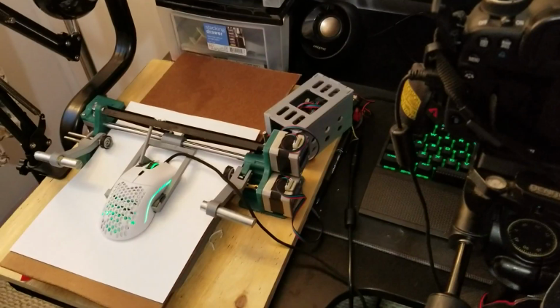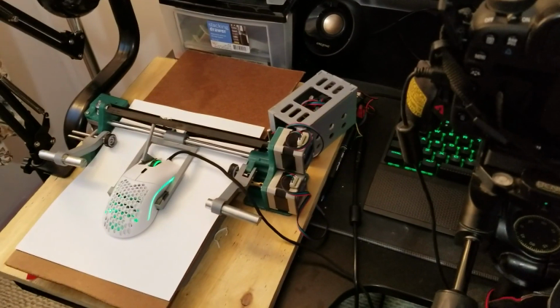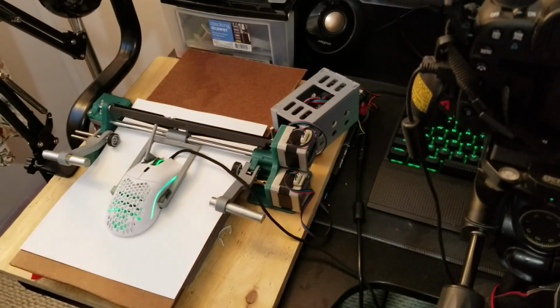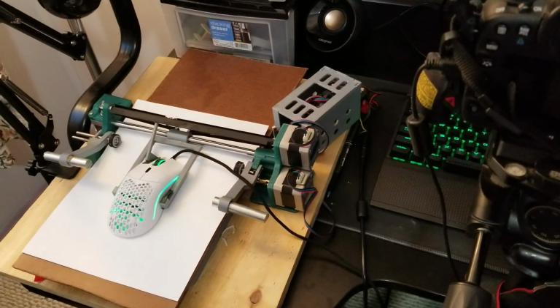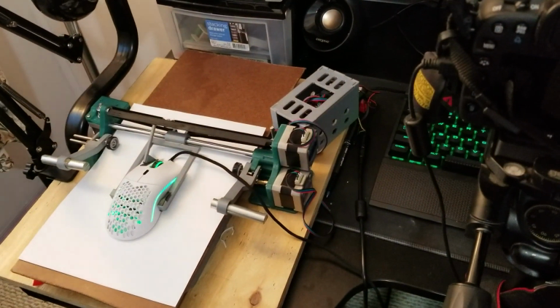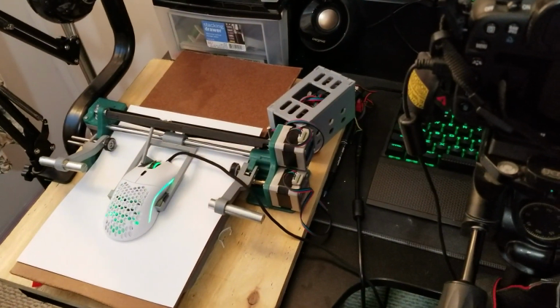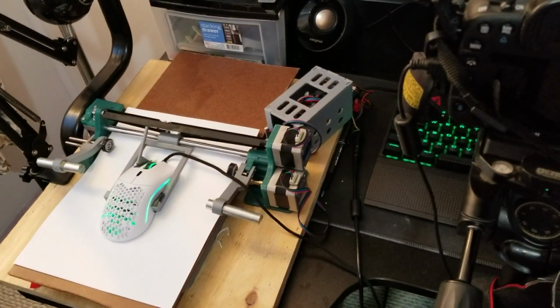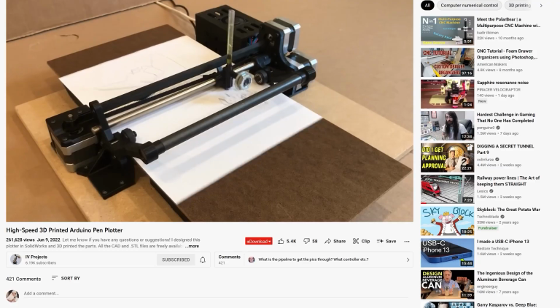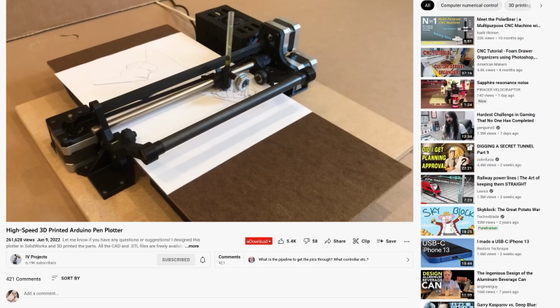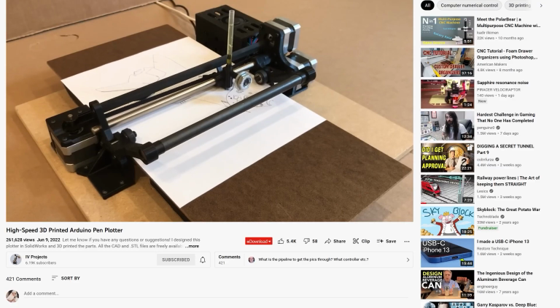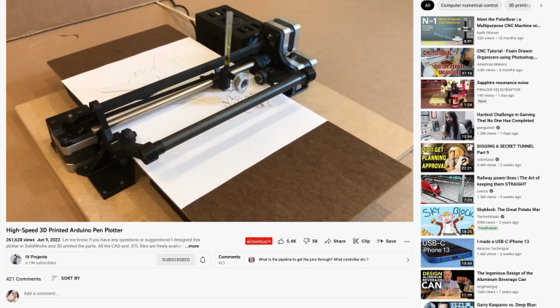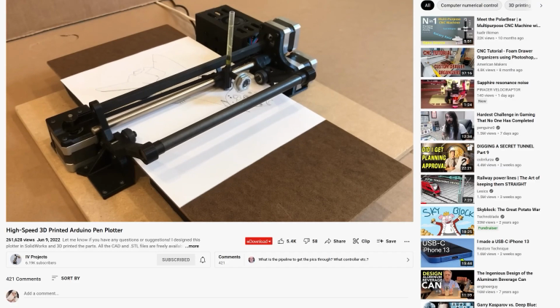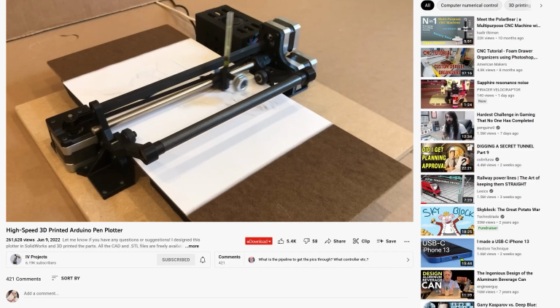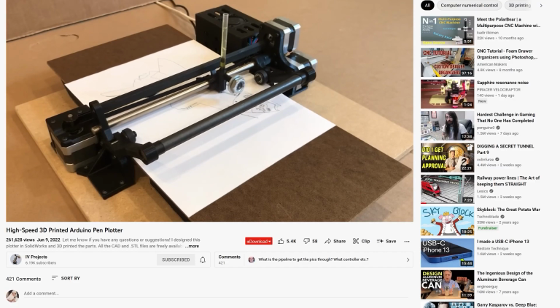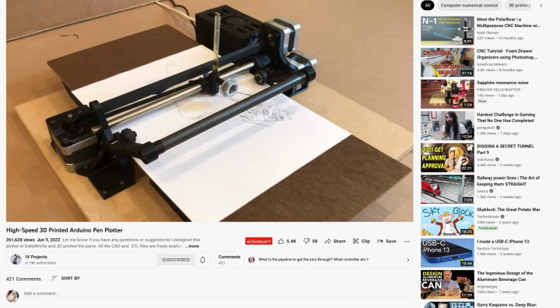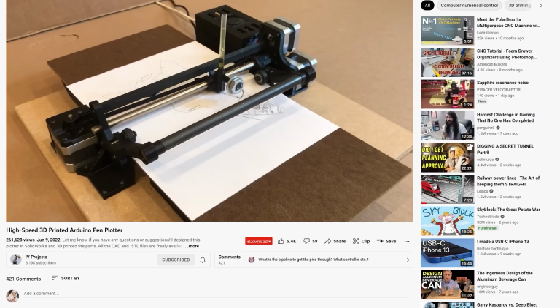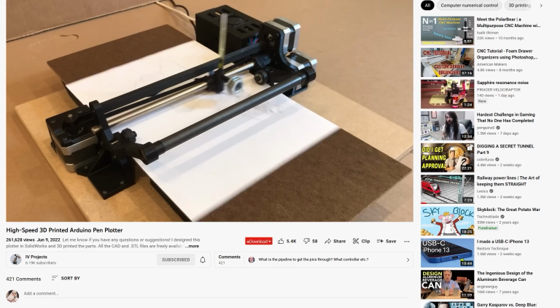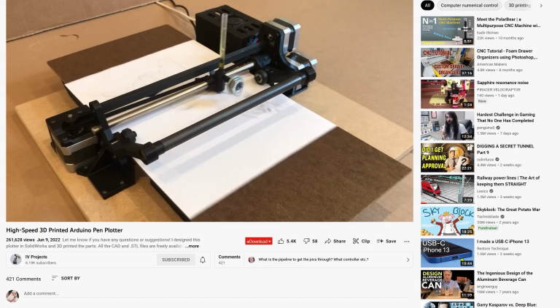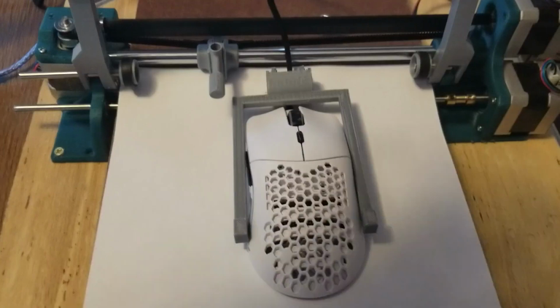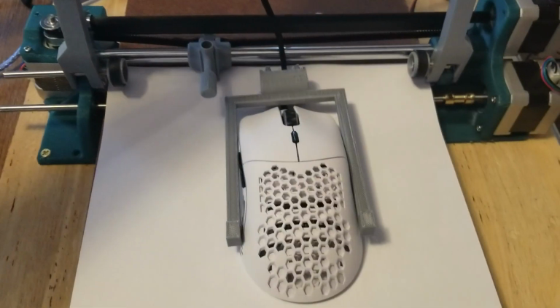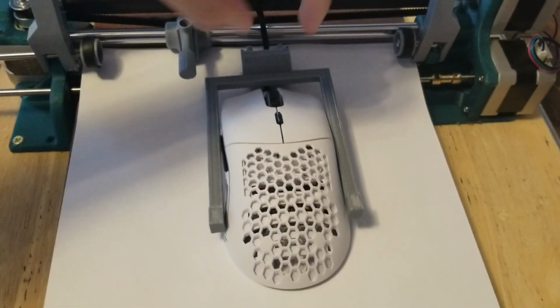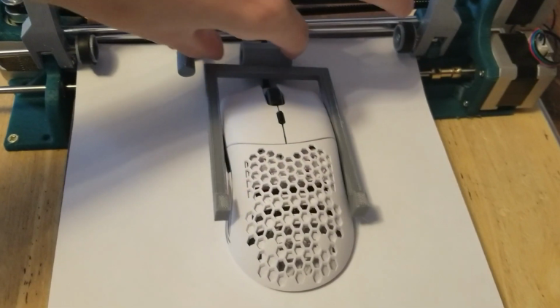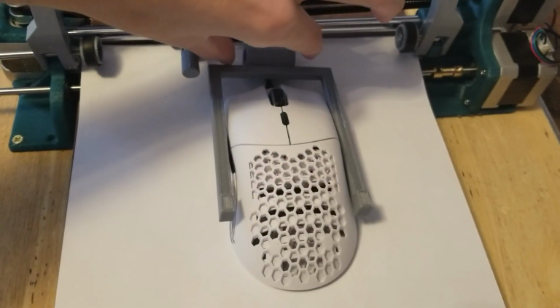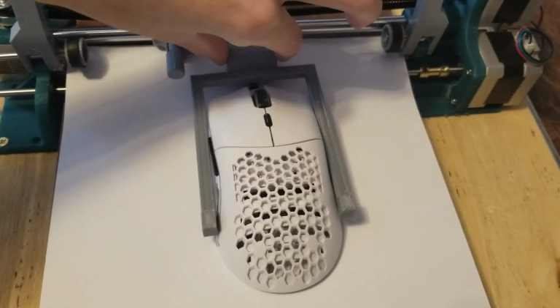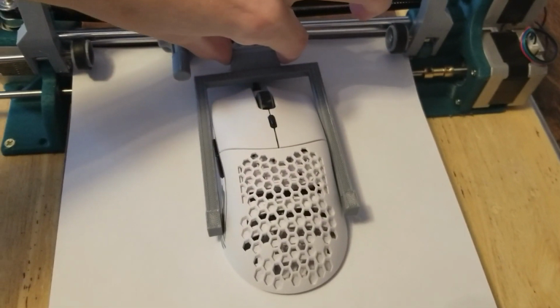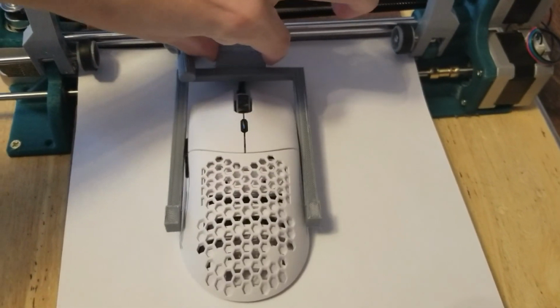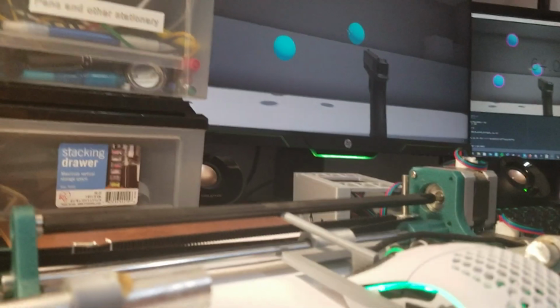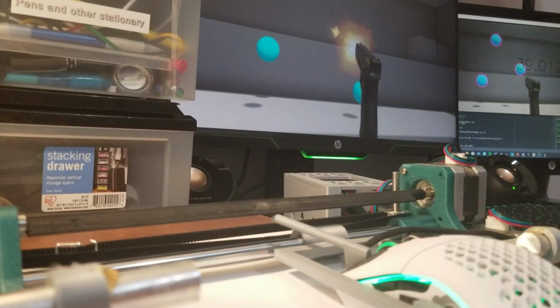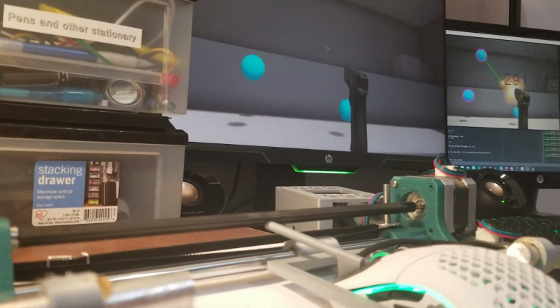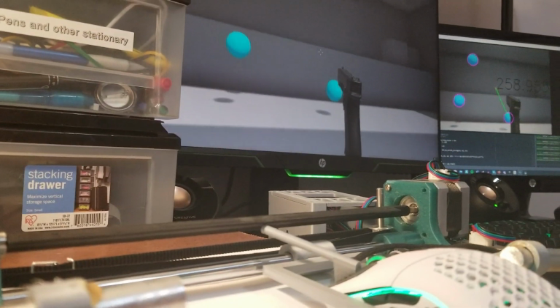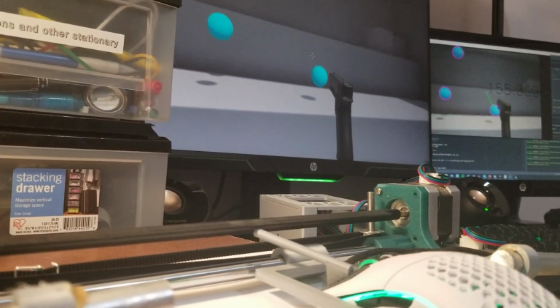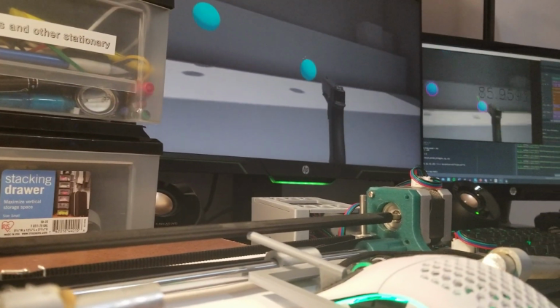The way this works is actually quite simple. A while back, Ivy Projects published an open source pen plotter. I simply made a small modification to it so that it's able to move a mouse.